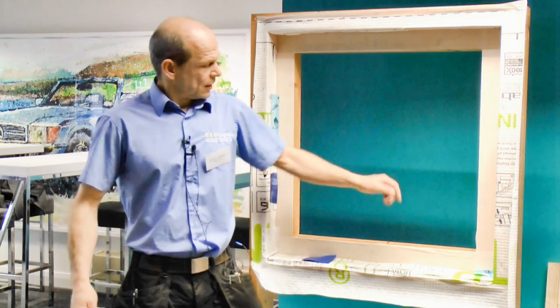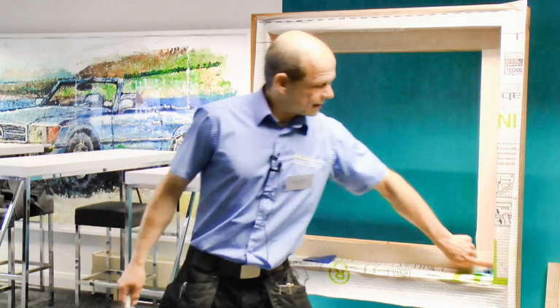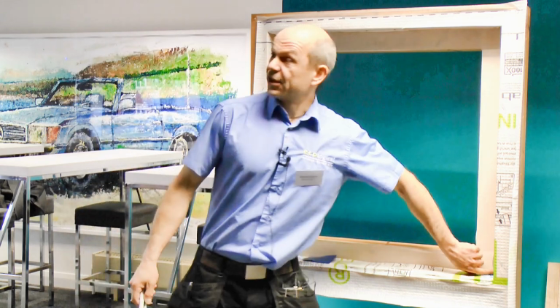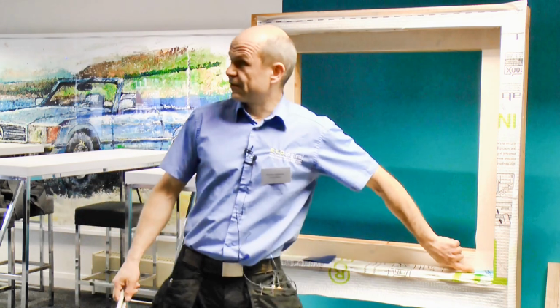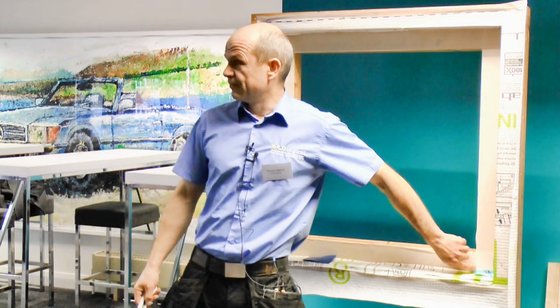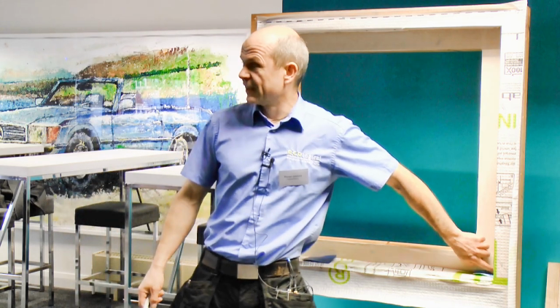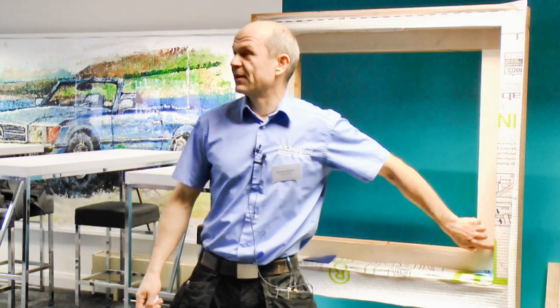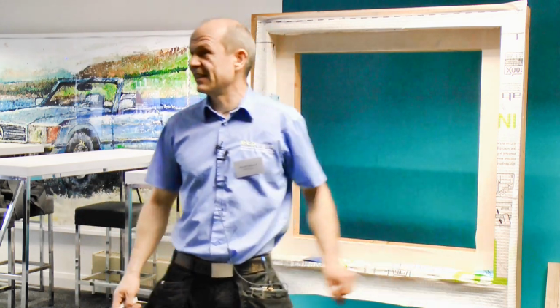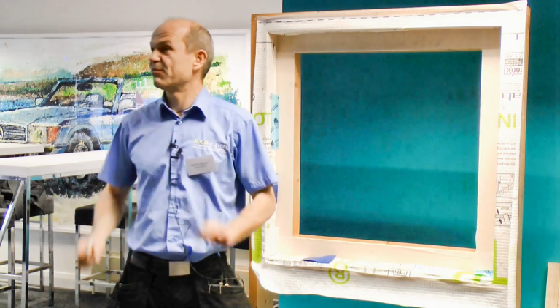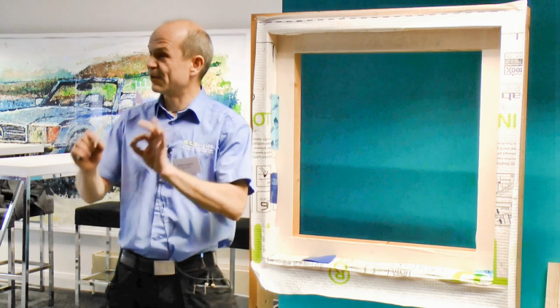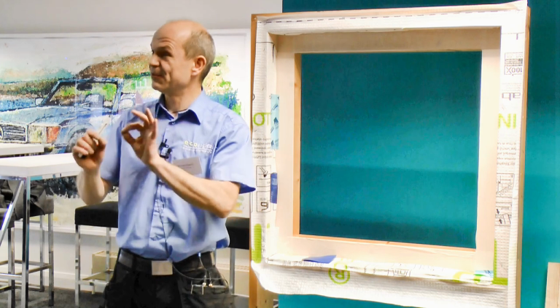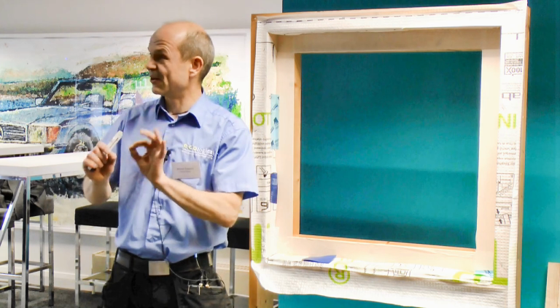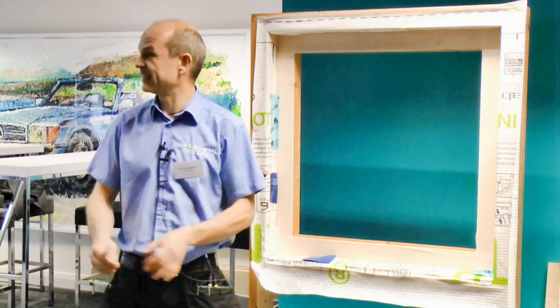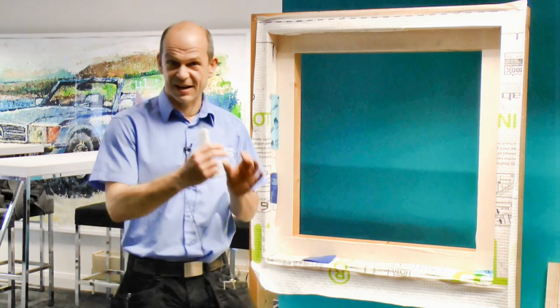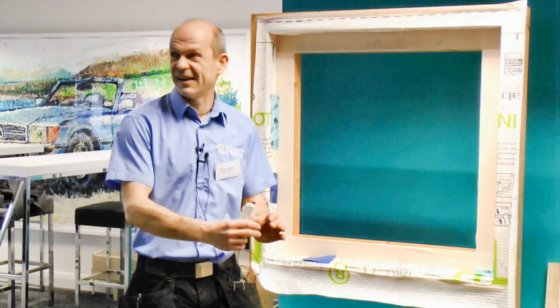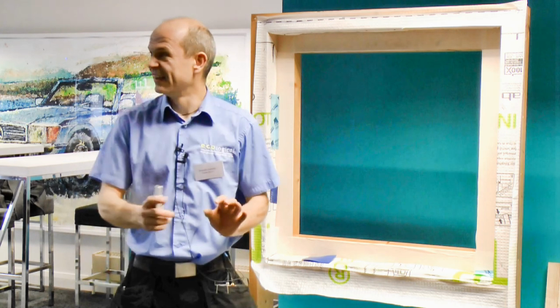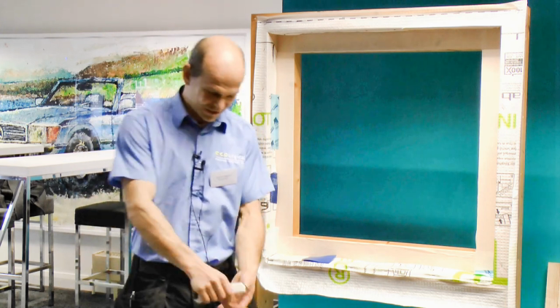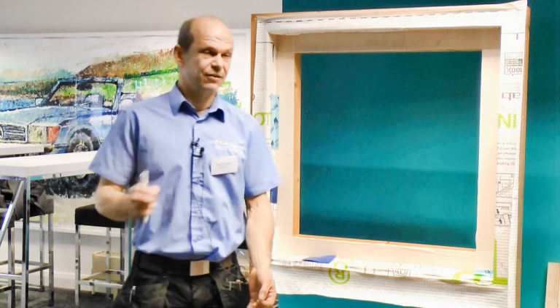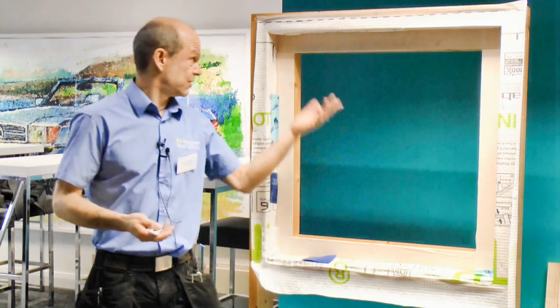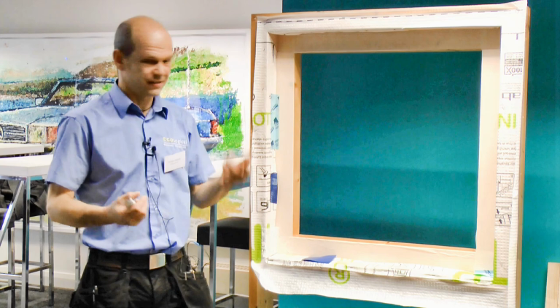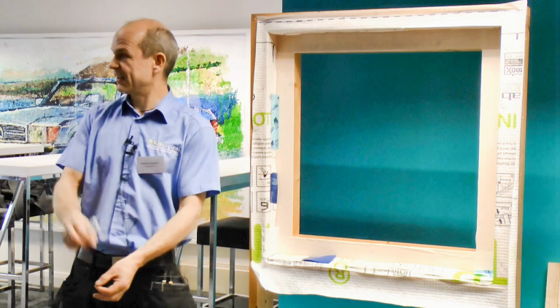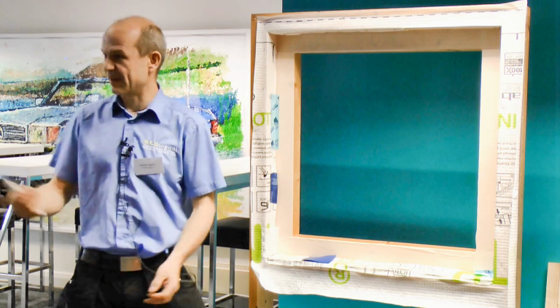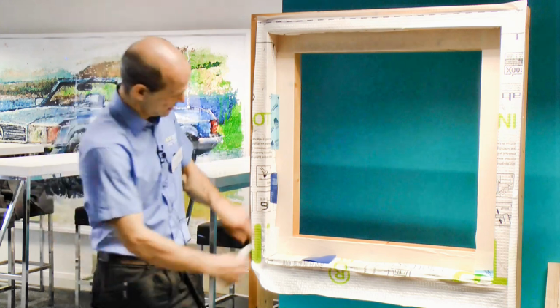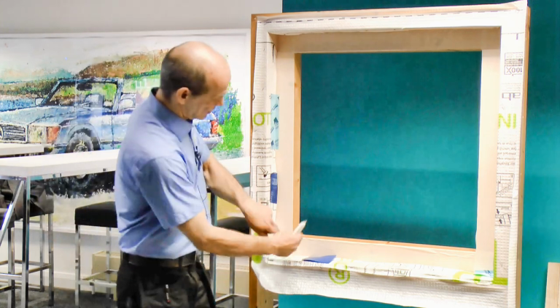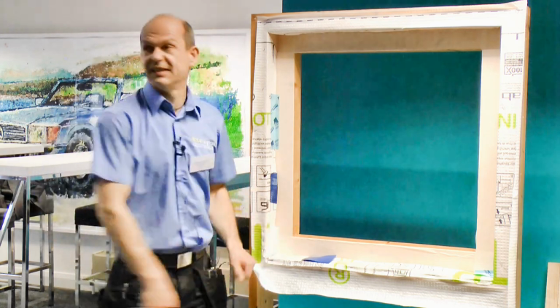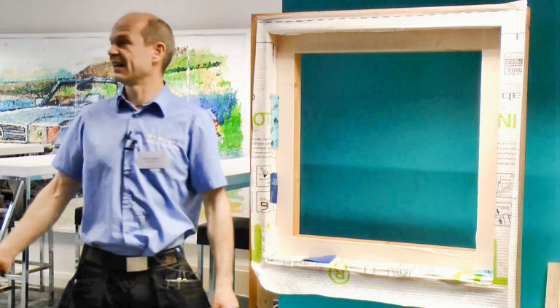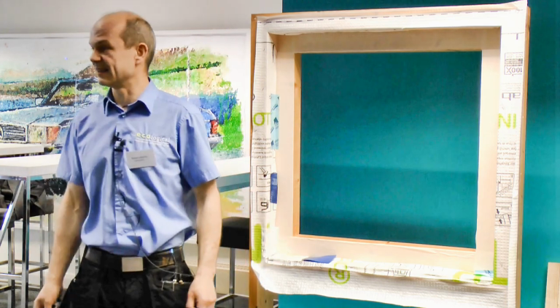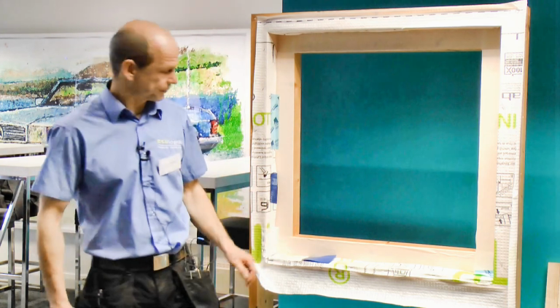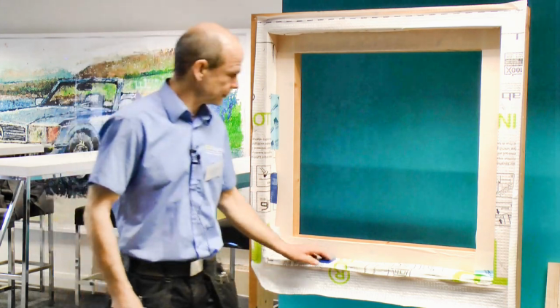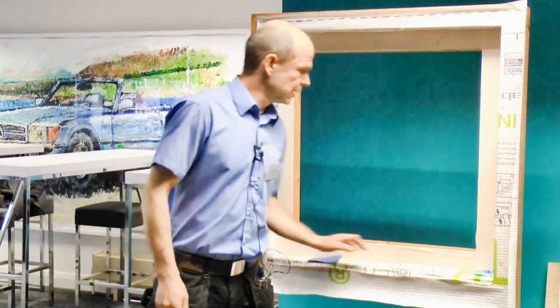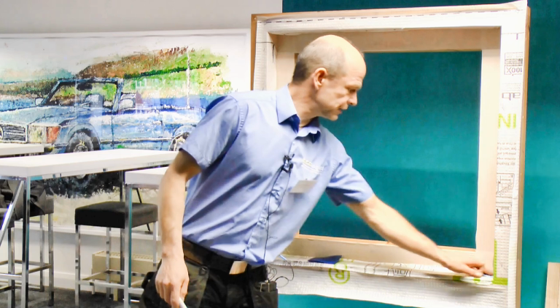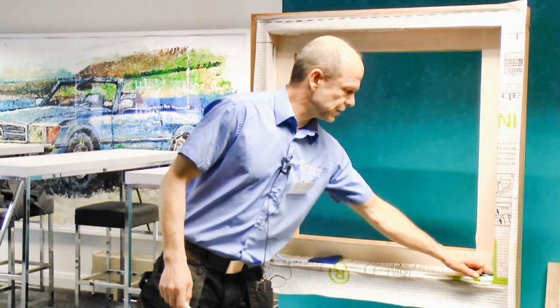If making your own corners is too much work, you can actually buy pre-formed 3D corners in a pack of five. You just take them out, slot them in, and that's it — so that's the corners.